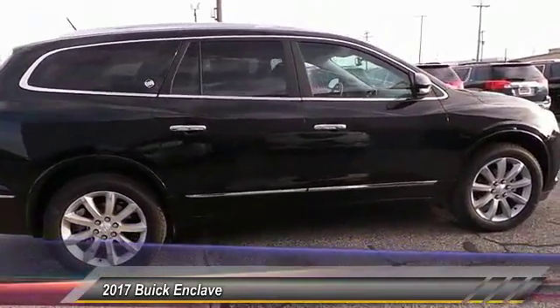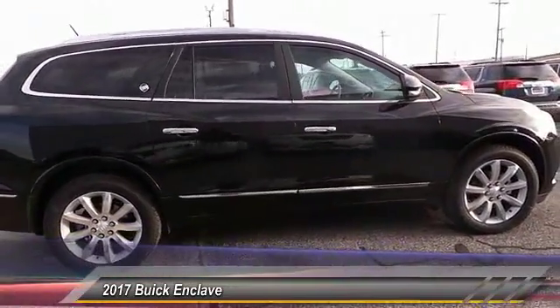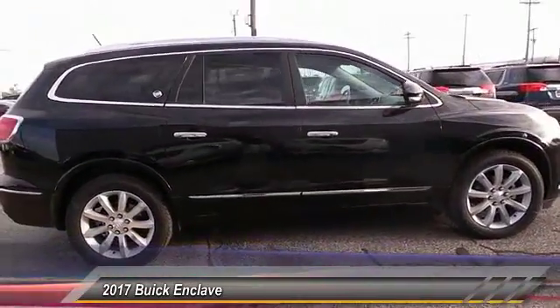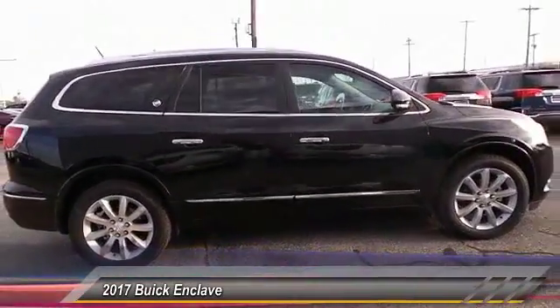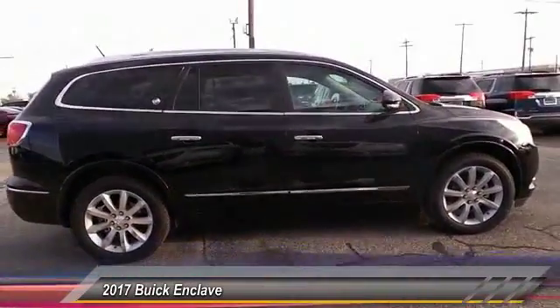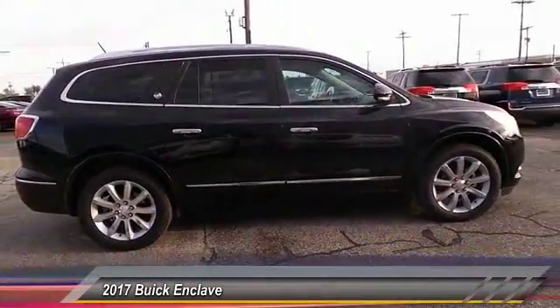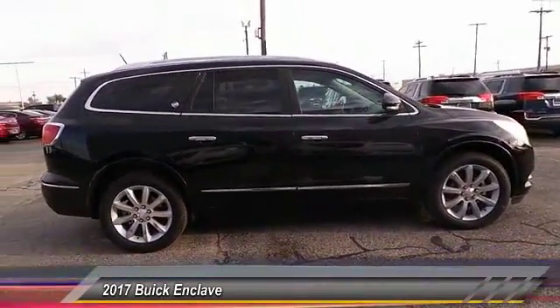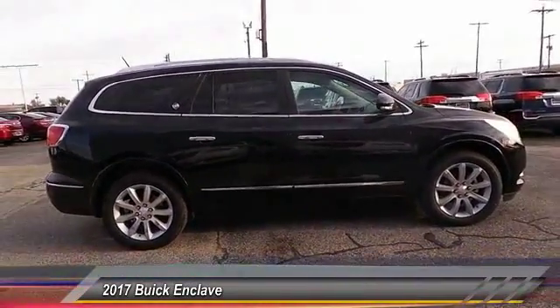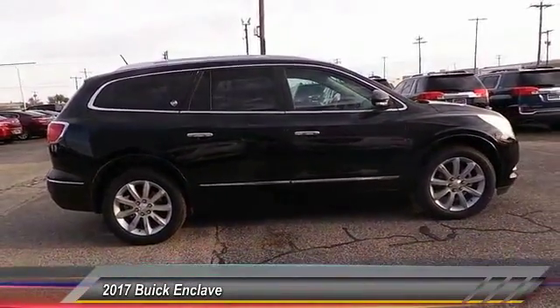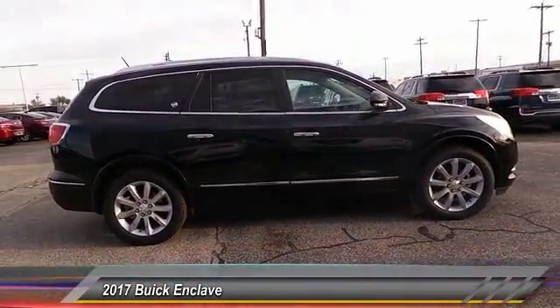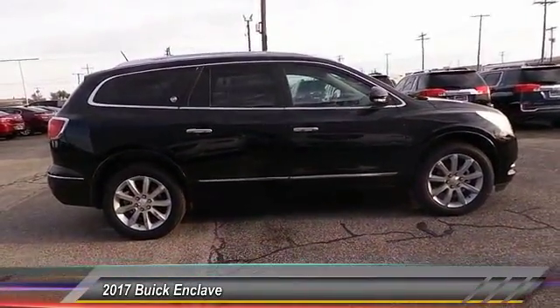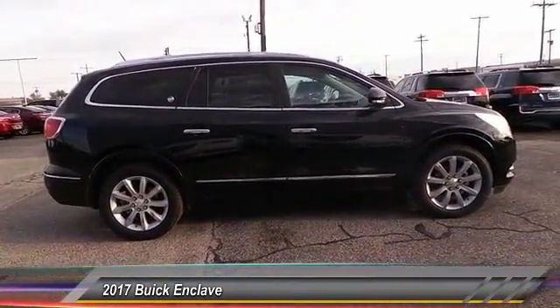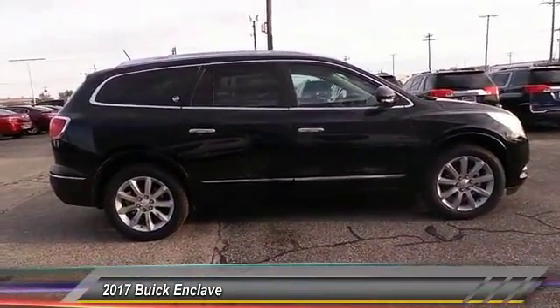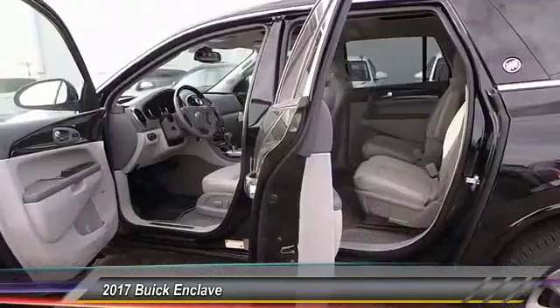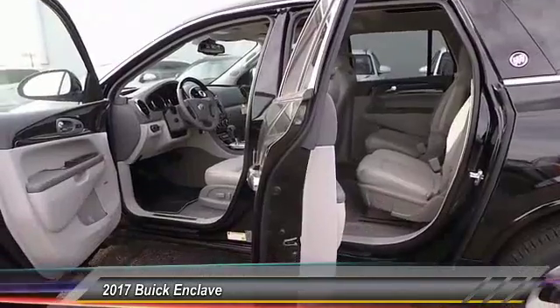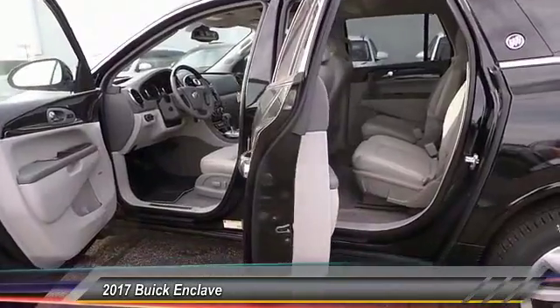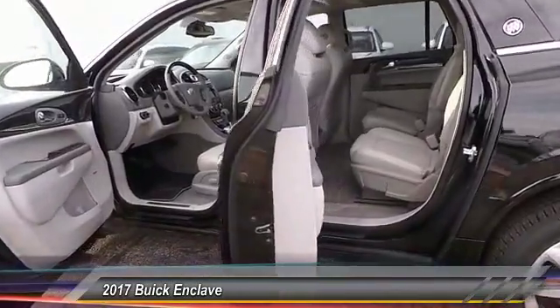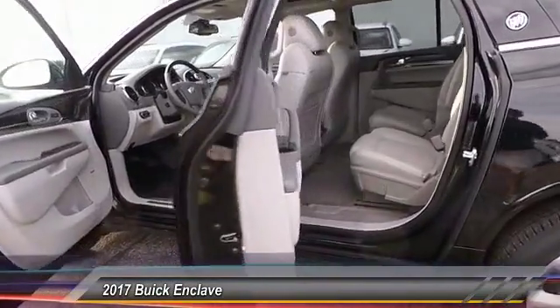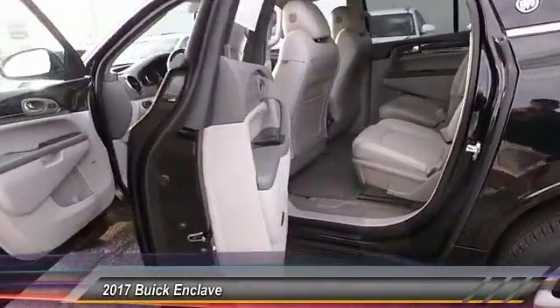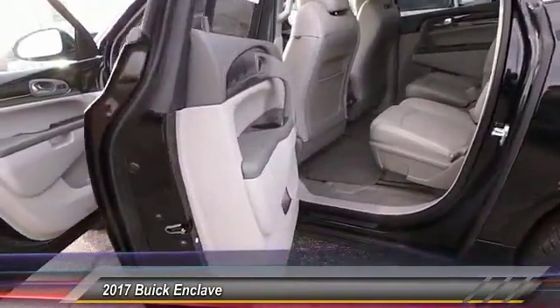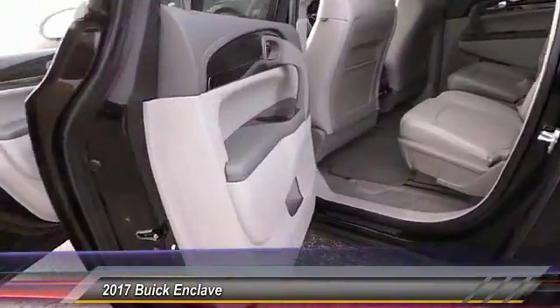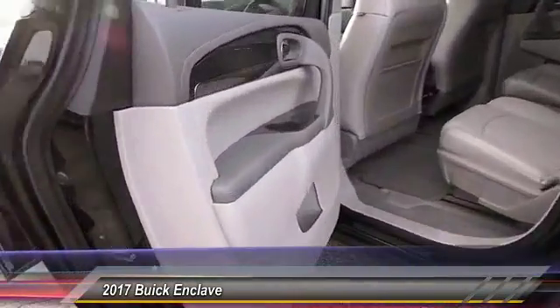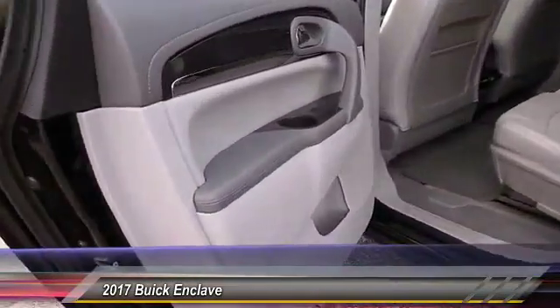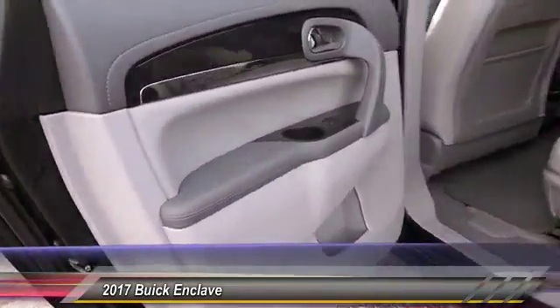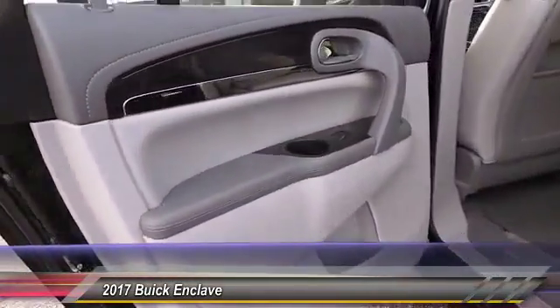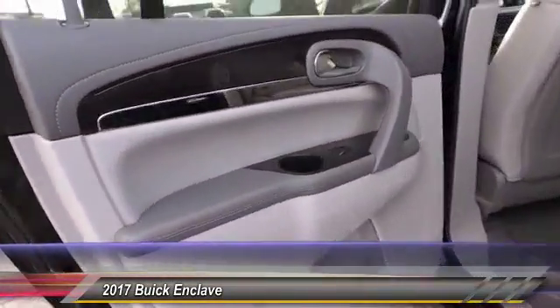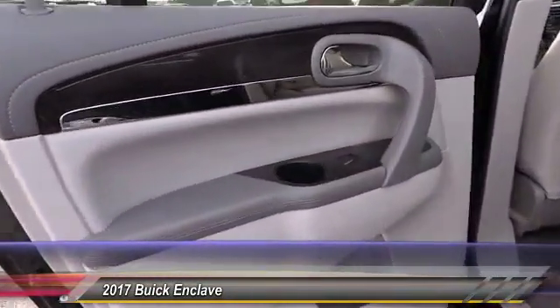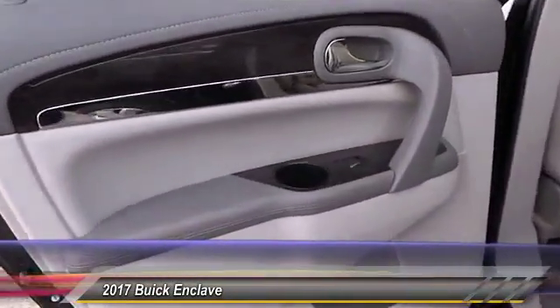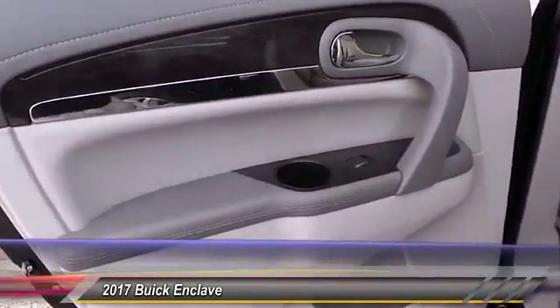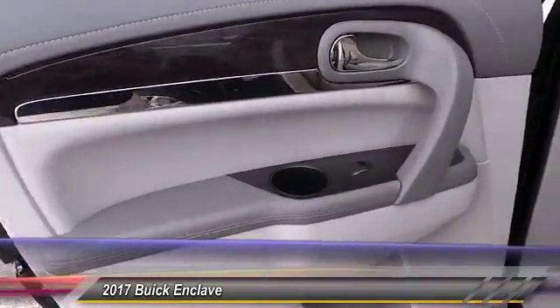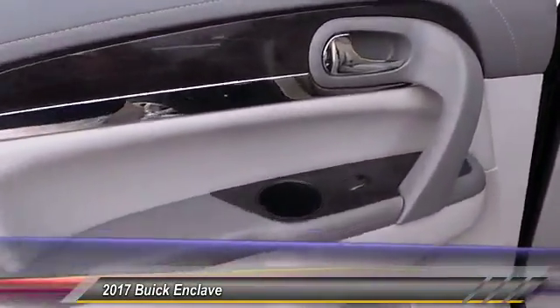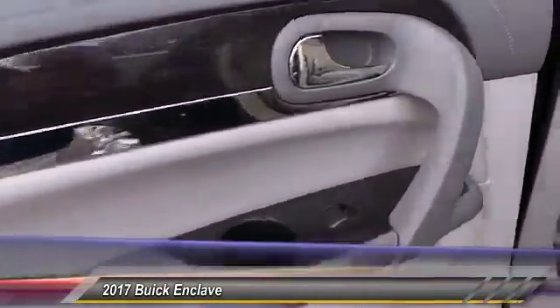Keyless entry. Steering wheel audio controls. Traction control. Auto dimming rear view mirror. Automatic stability control. Climate control.